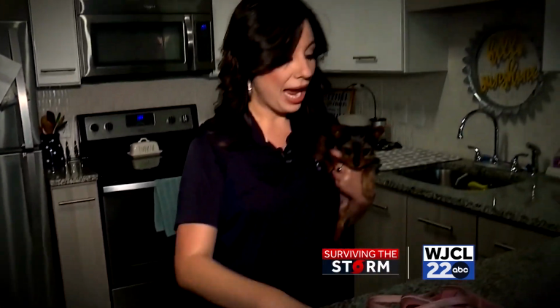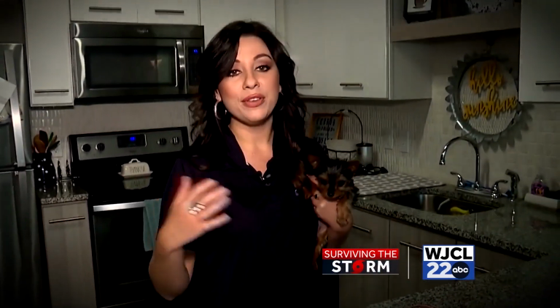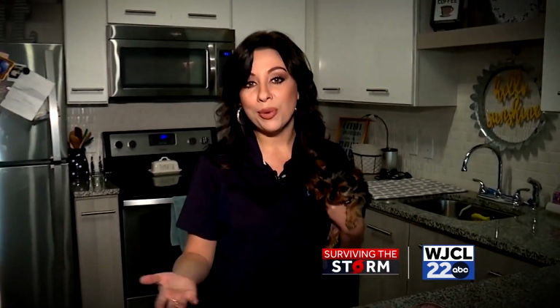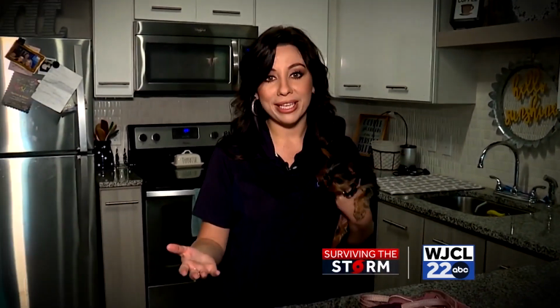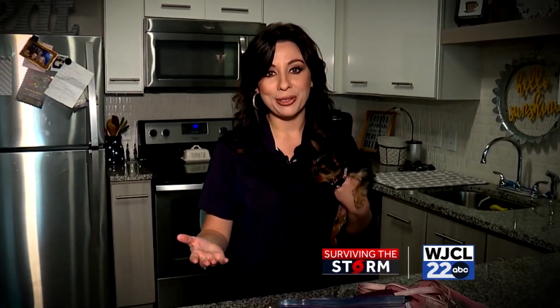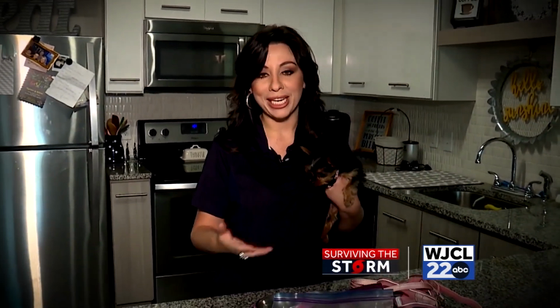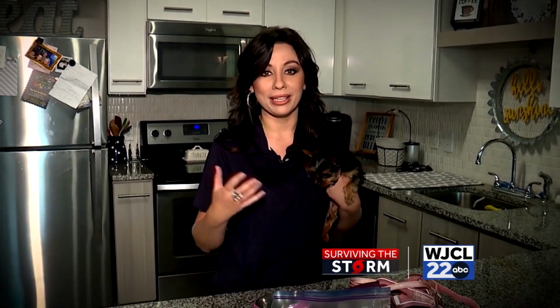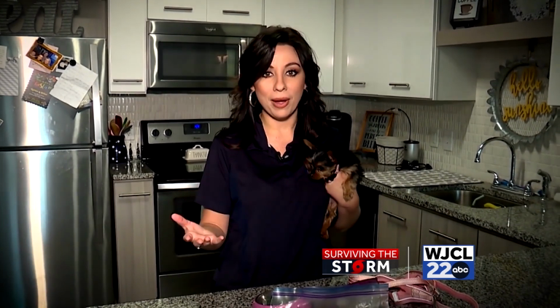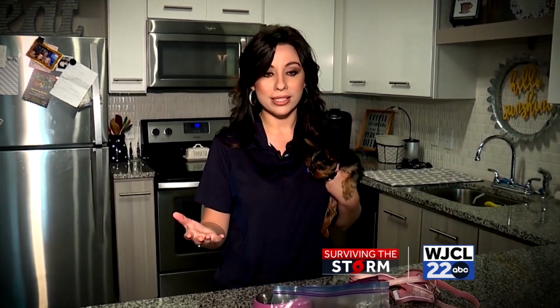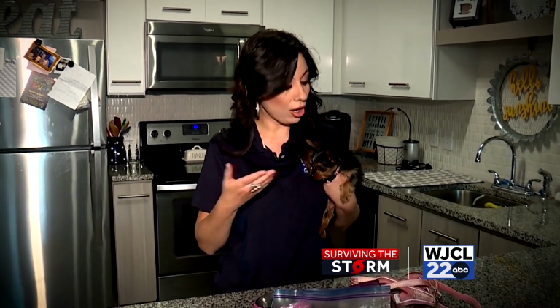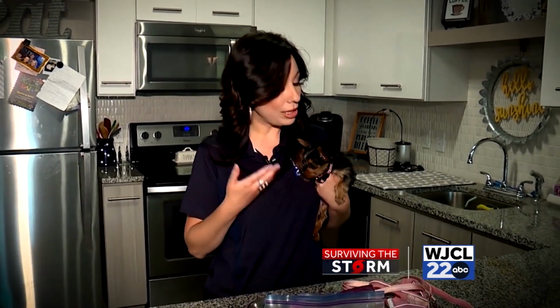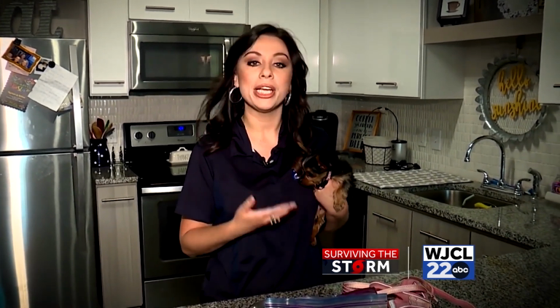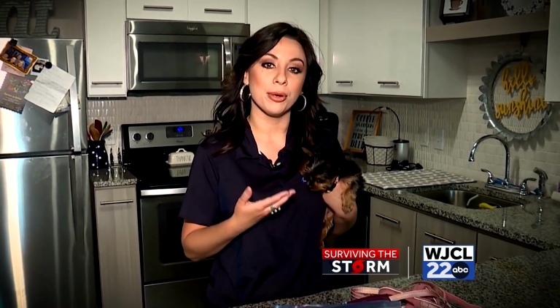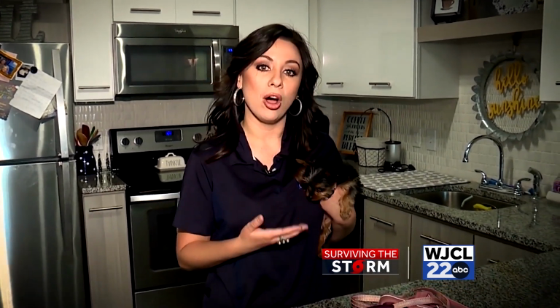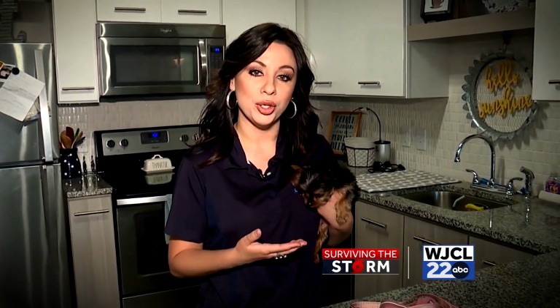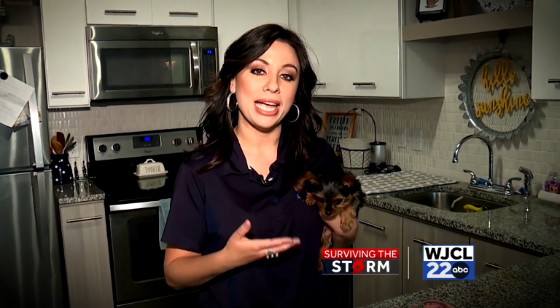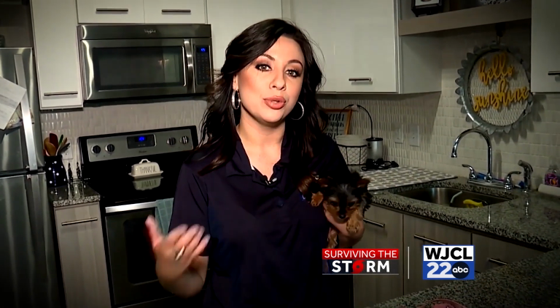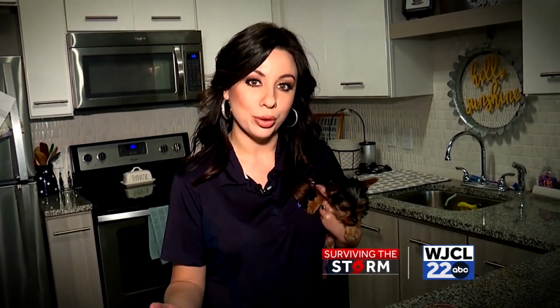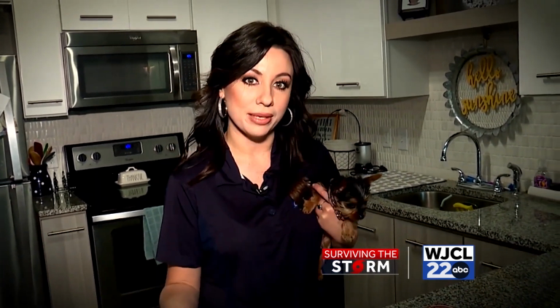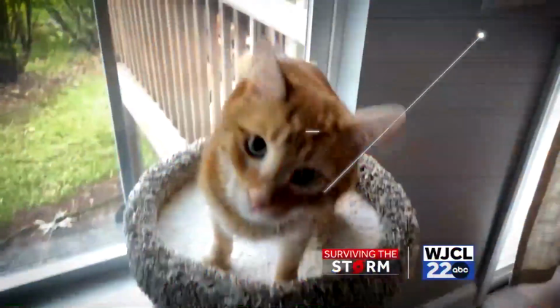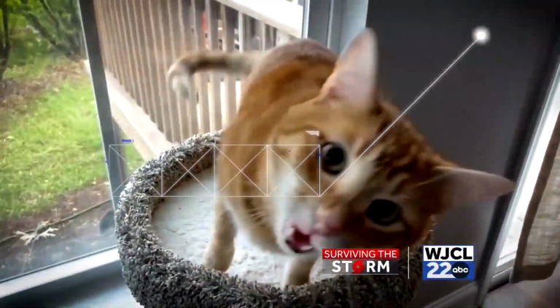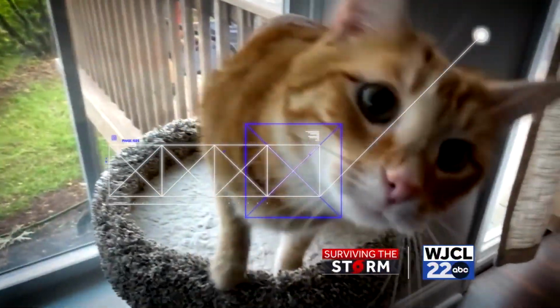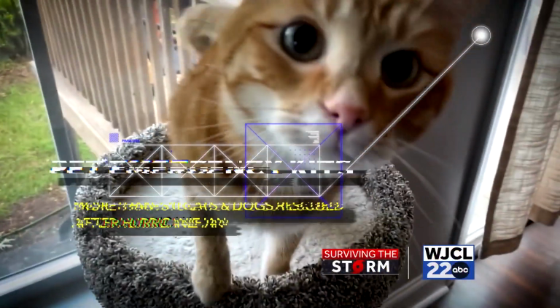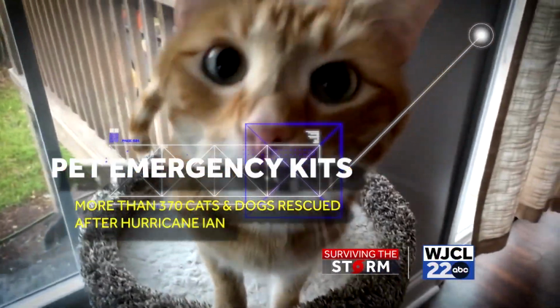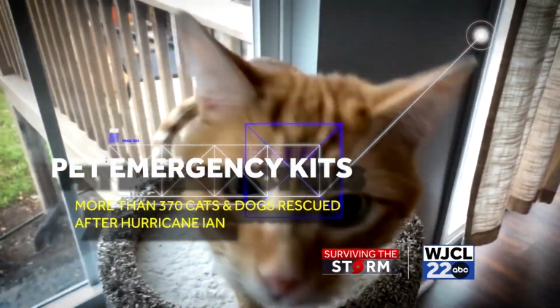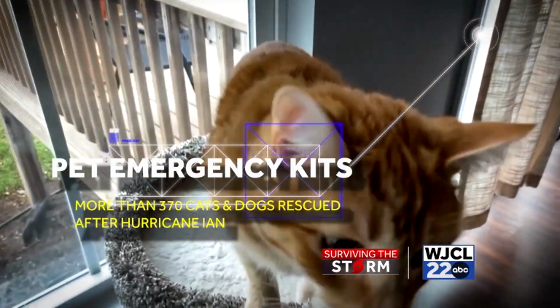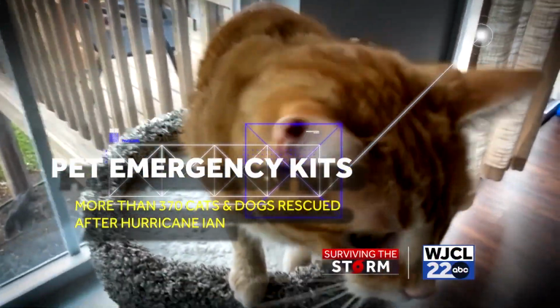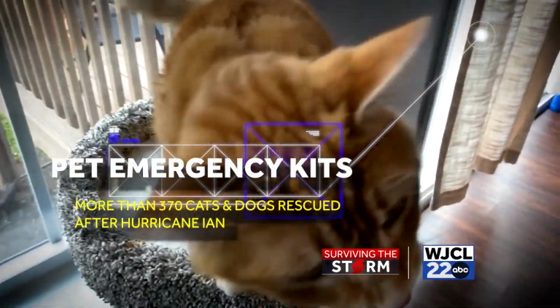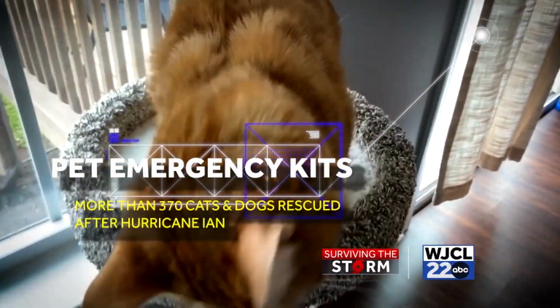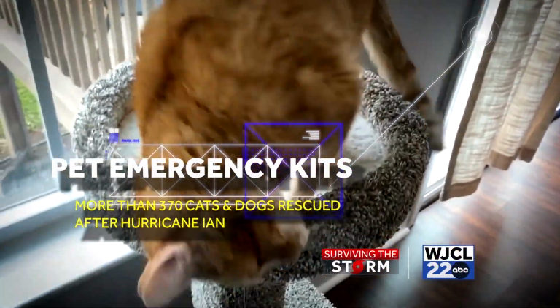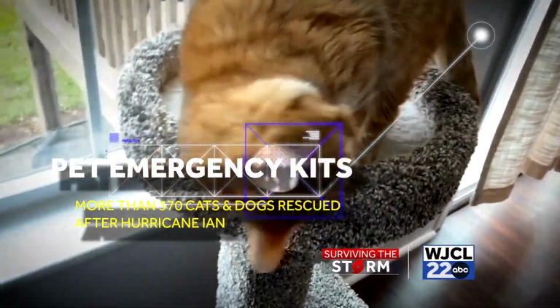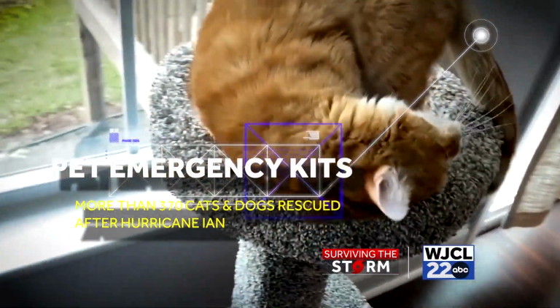If you do have a cat, don't forget about a litter box, and you can also keep a picture of your pet on you in case you do lose them. Make sure your pet is microchipped and up-to-date on all vaccines.